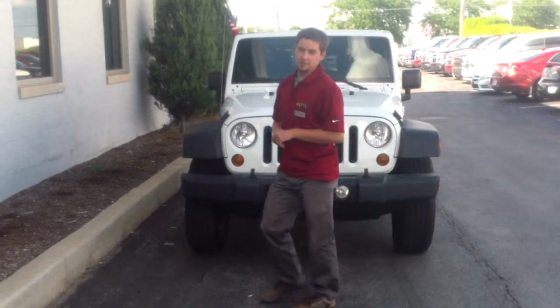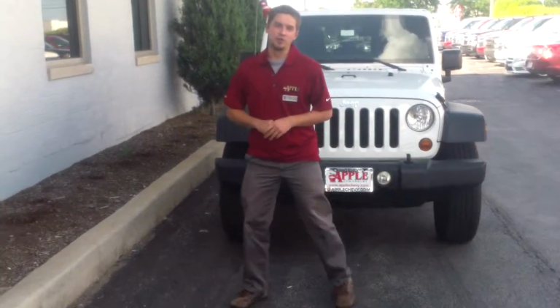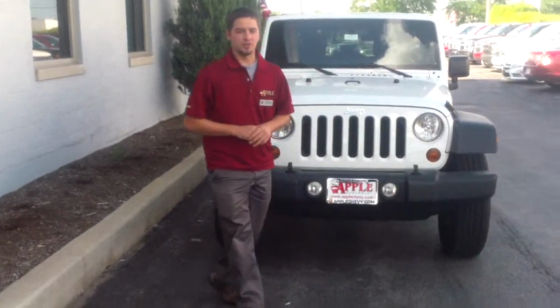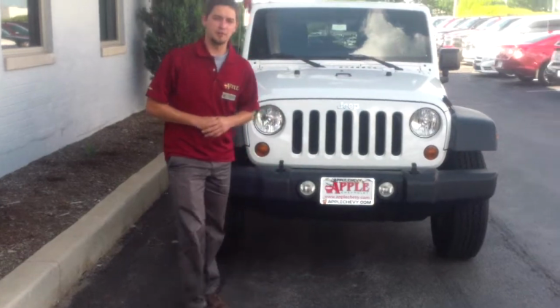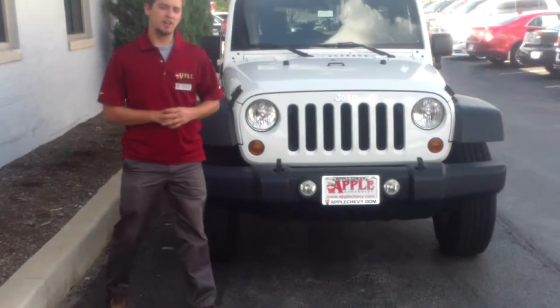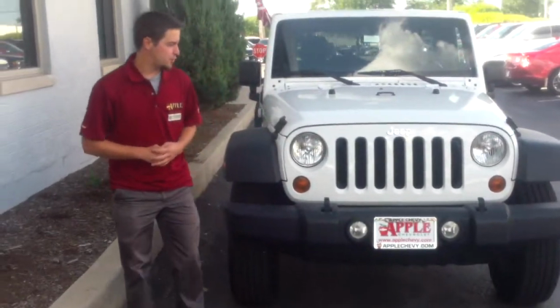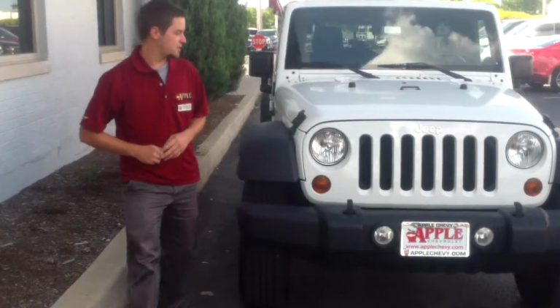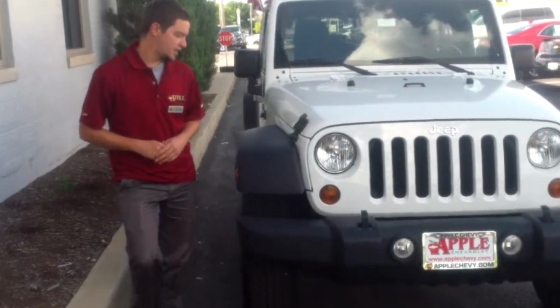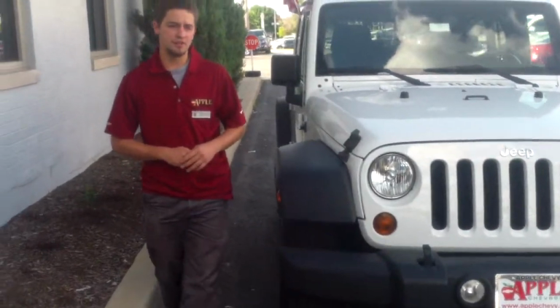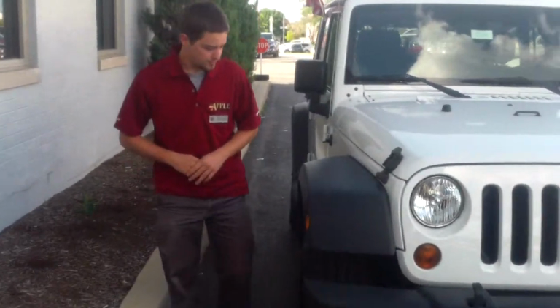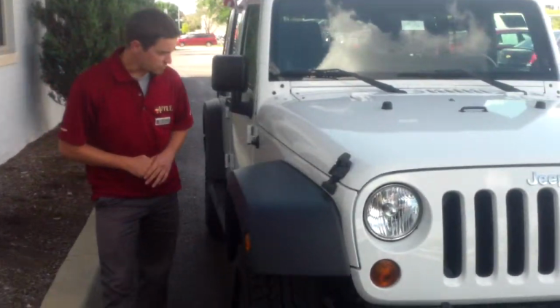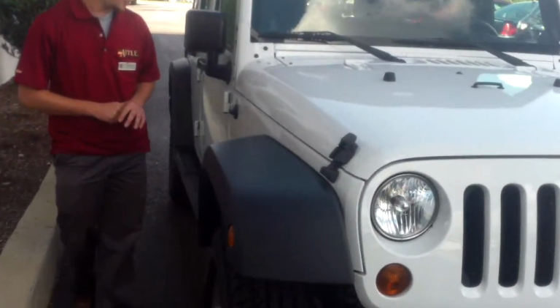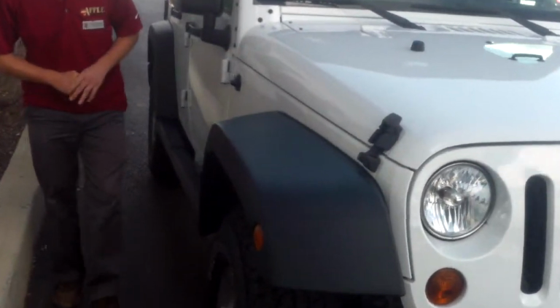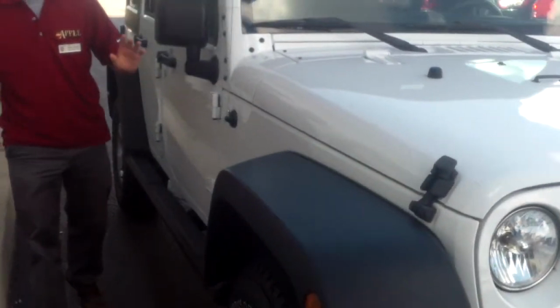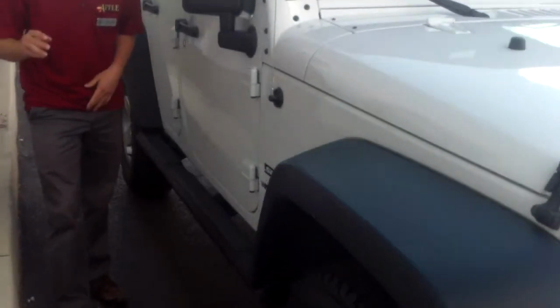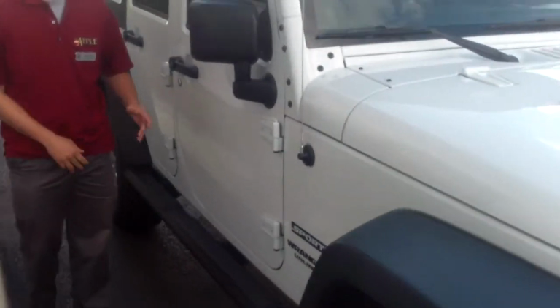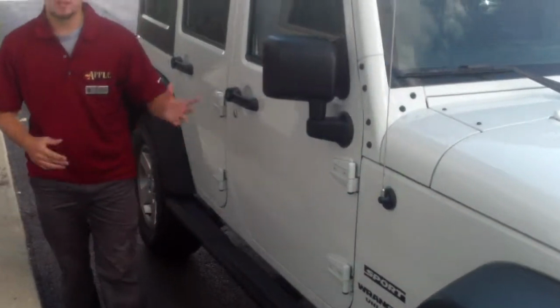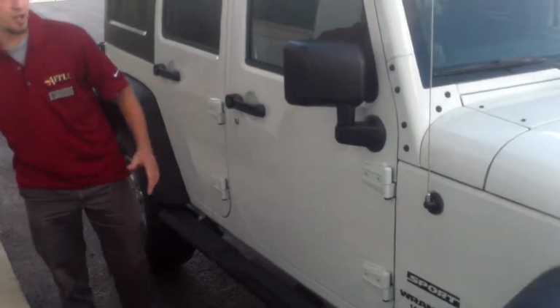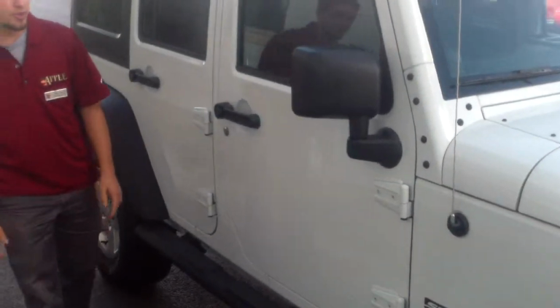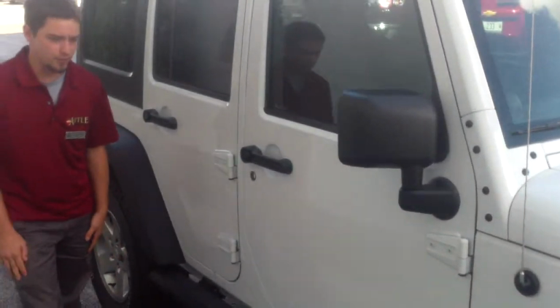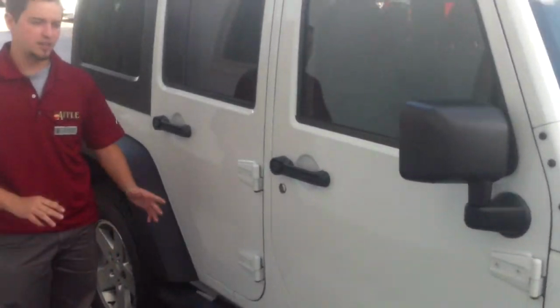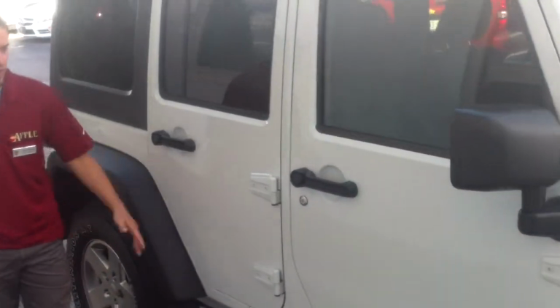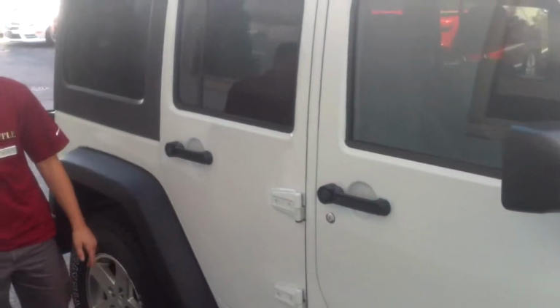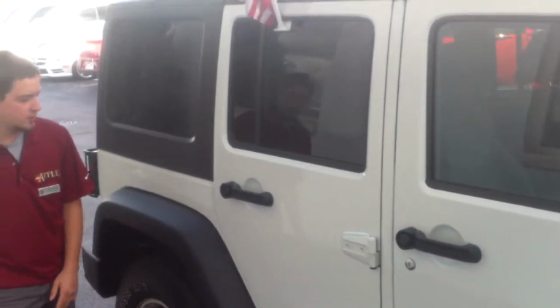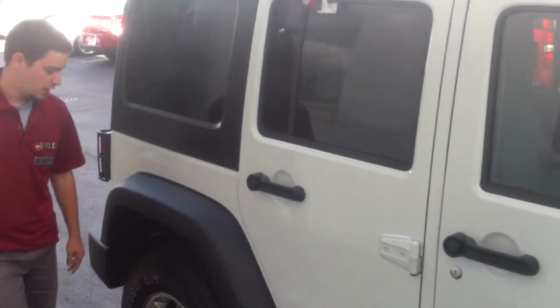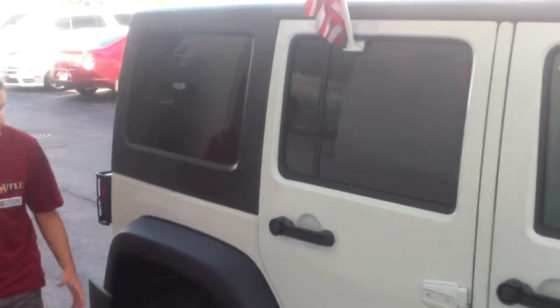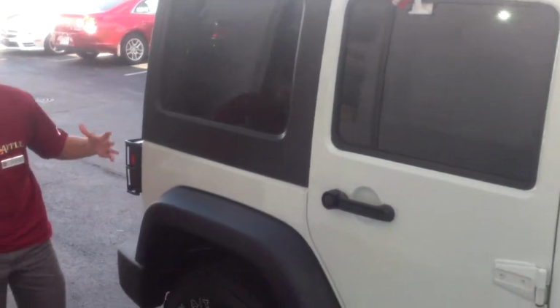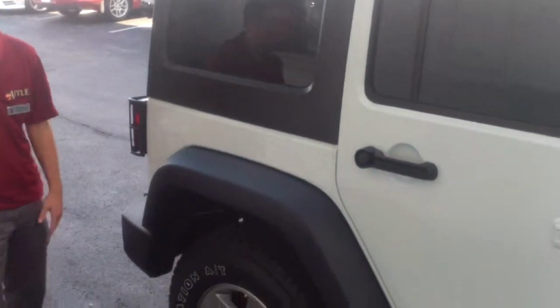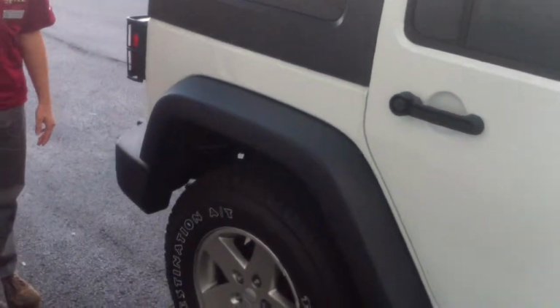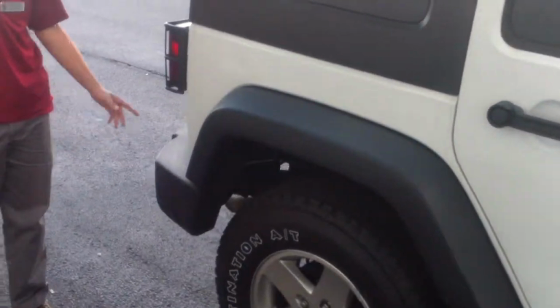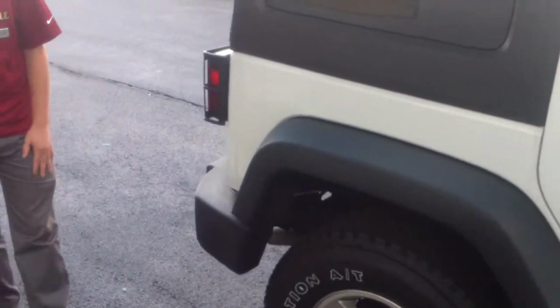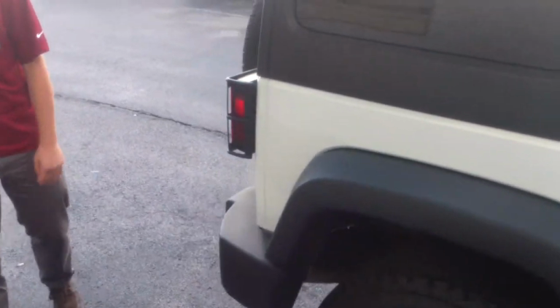It is a four-door. There's a lot of space in there, a lot of storage space in the back as well. It drives really nice and it's really quiet. These Jeep Wranglers really do have great turning radiuses. They're meant for 4x4, meant for going off-road and everything.